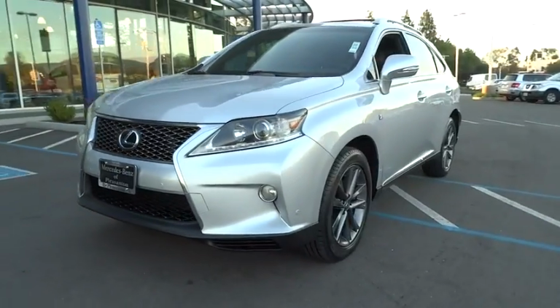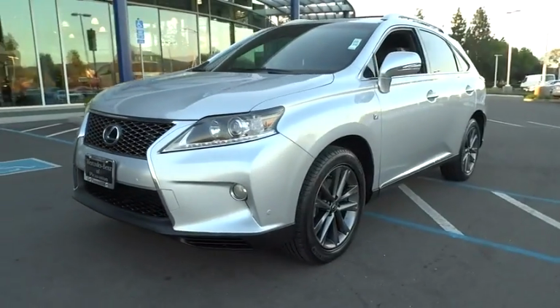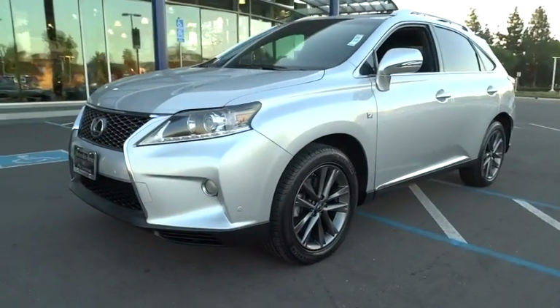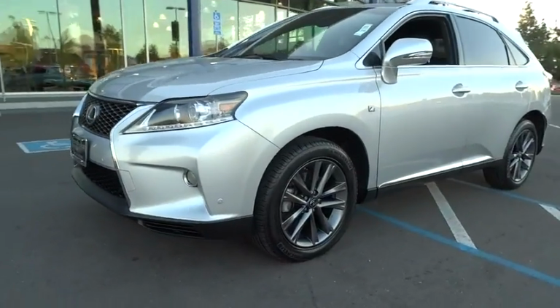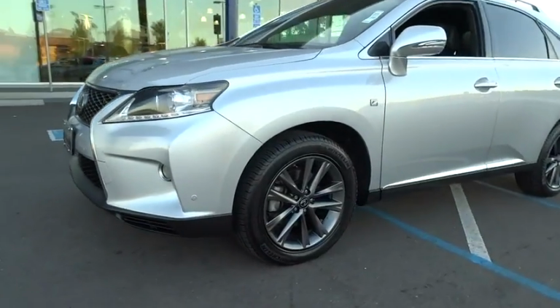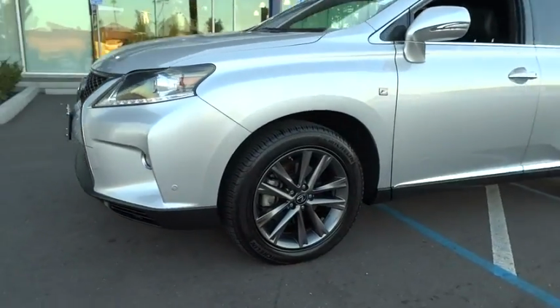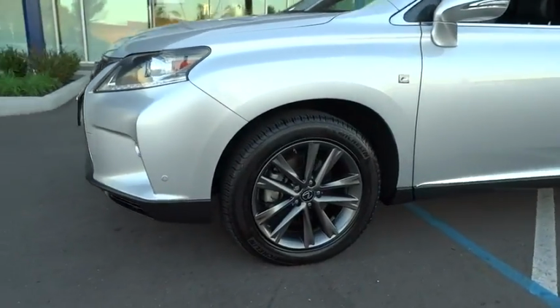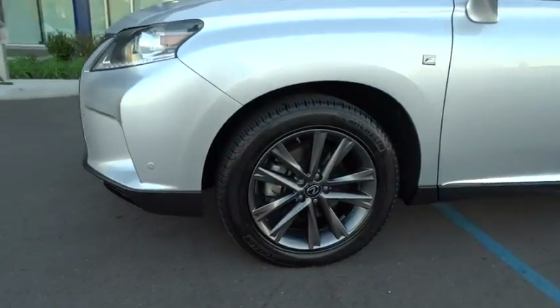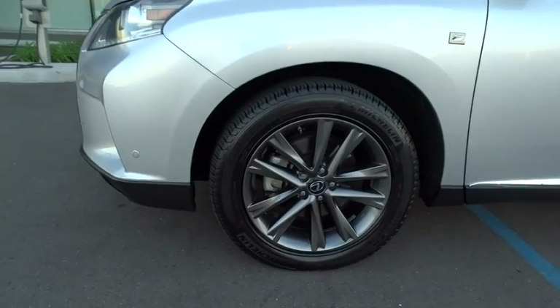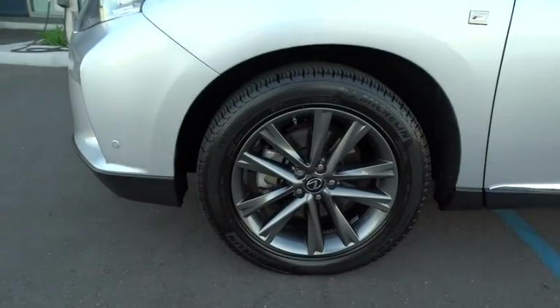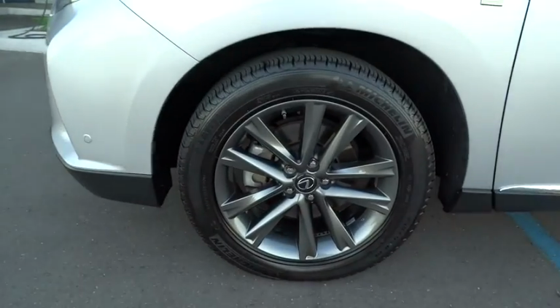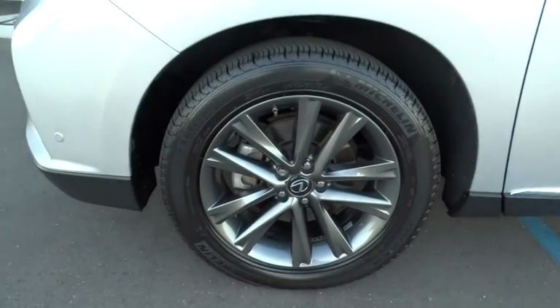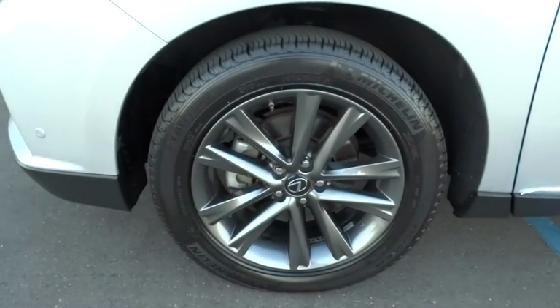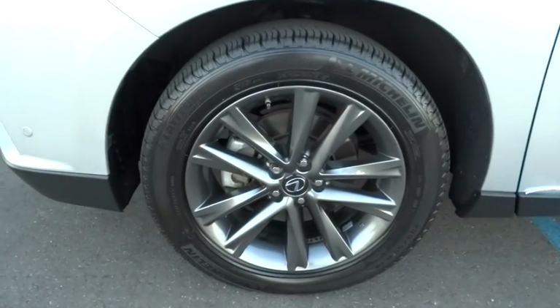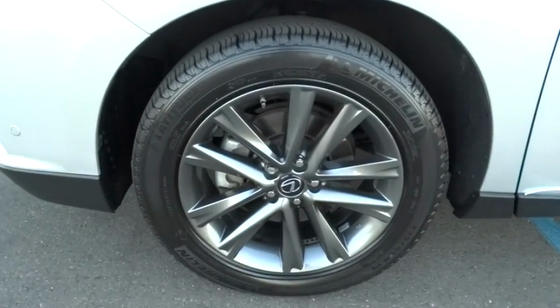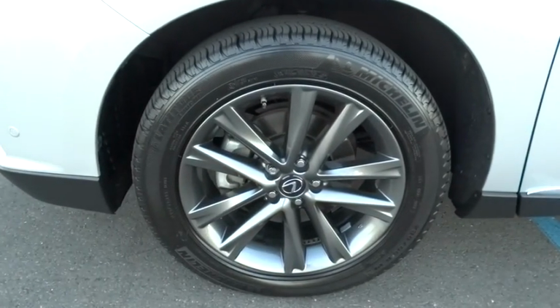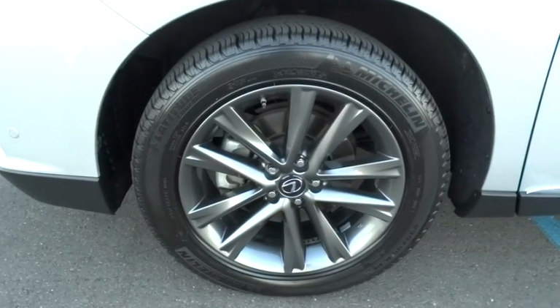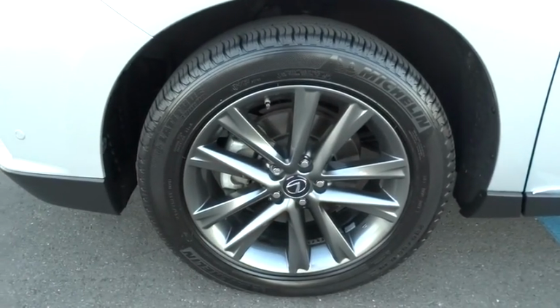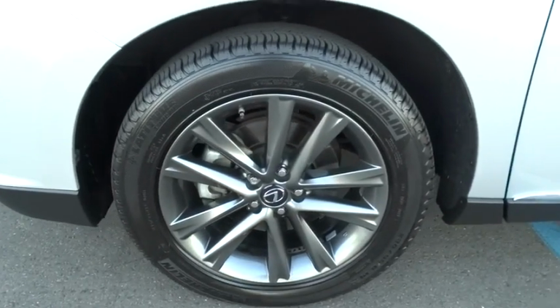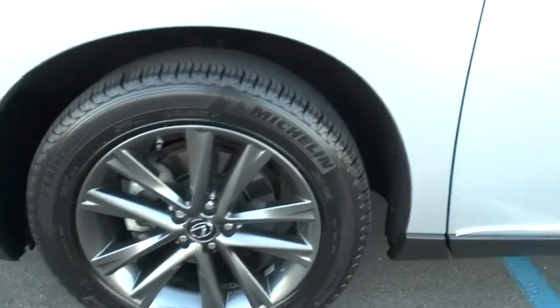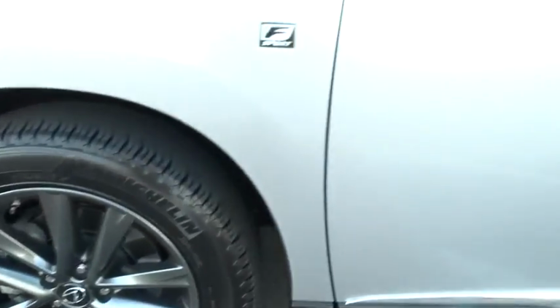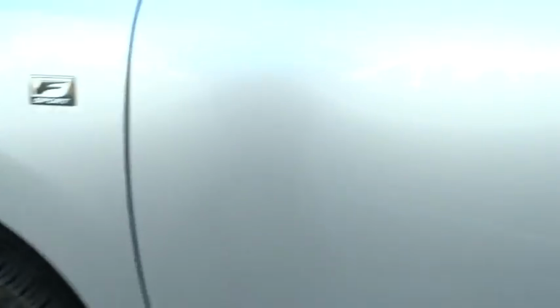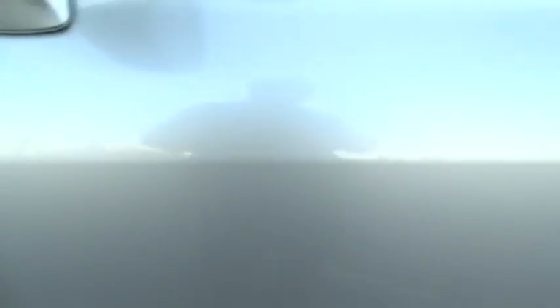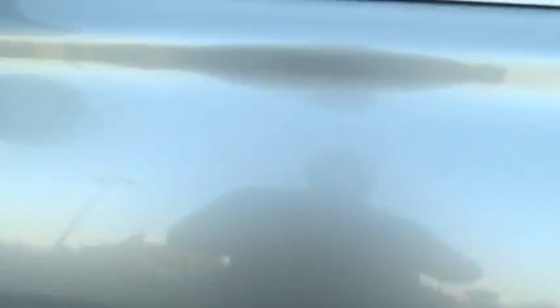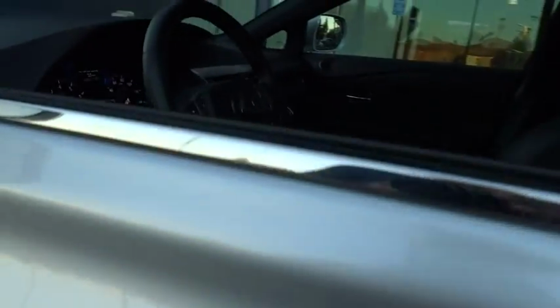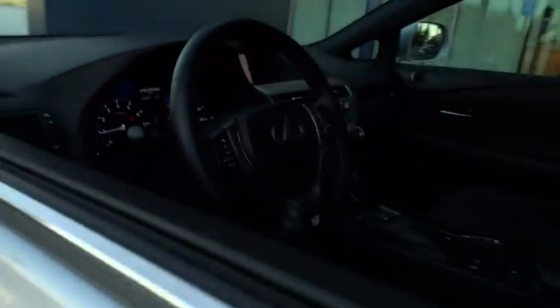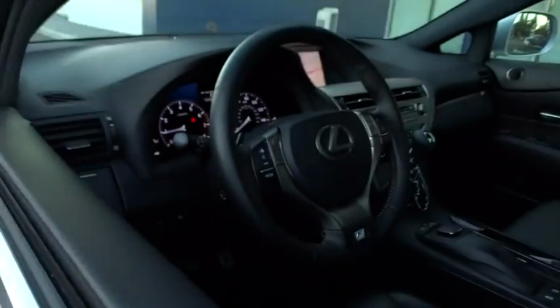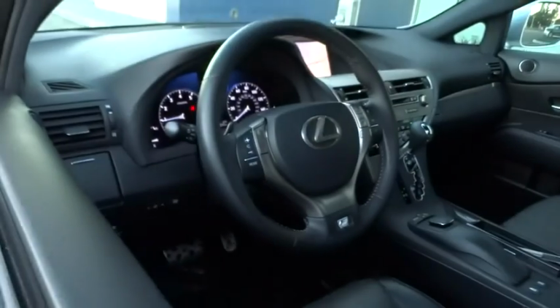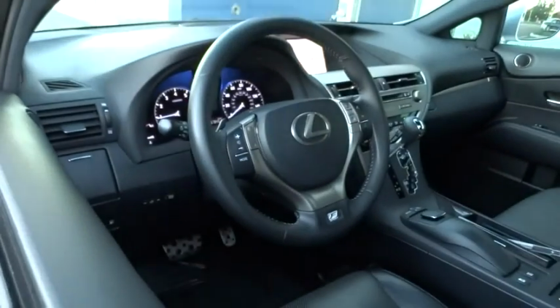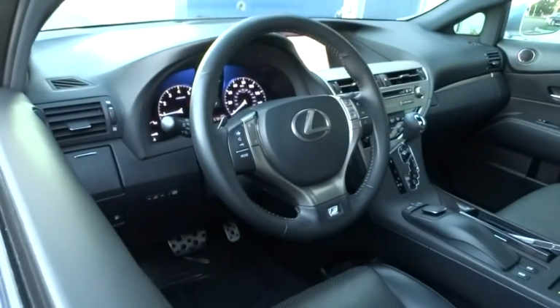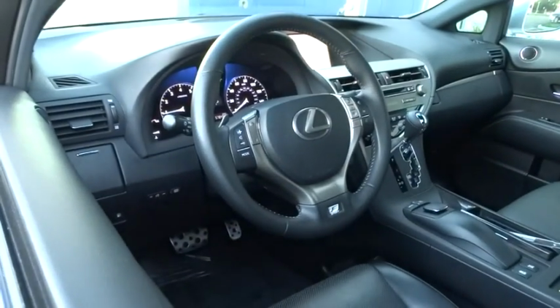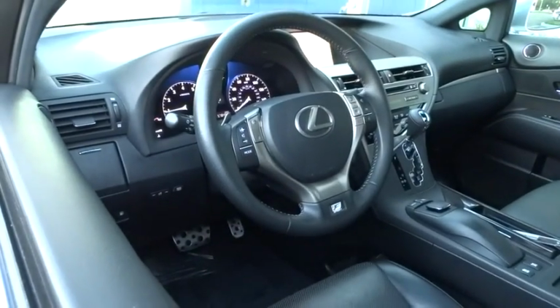Stability control, anti-lock braking system, traction control, power lift gate, power passenger seat, steering wheel audio controls, keyless entry, CD changer, all-wheel drive.